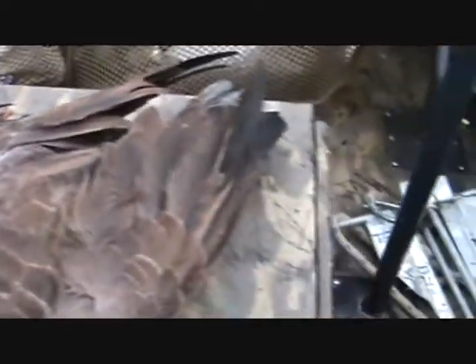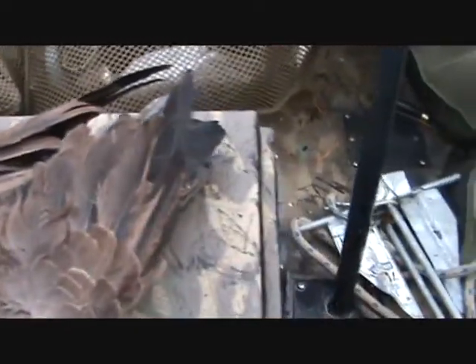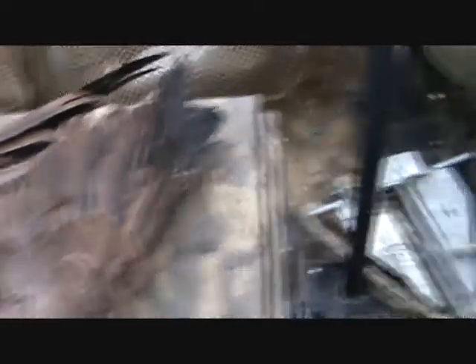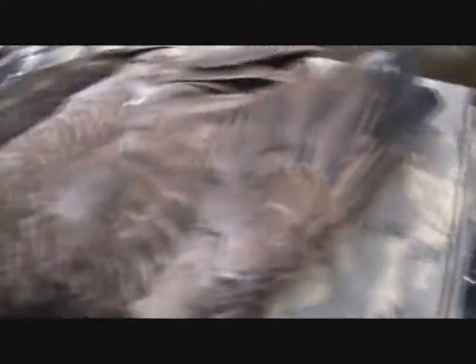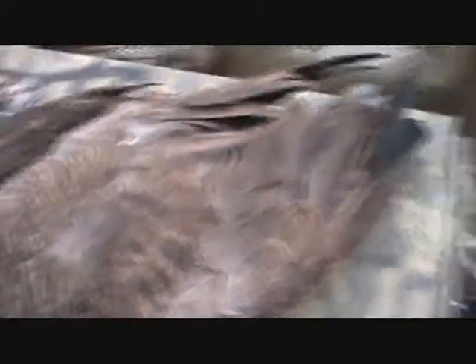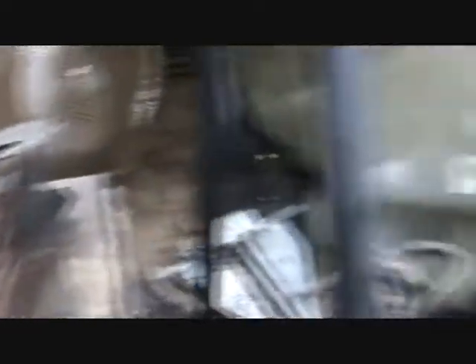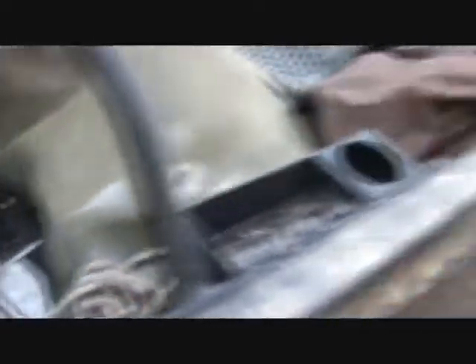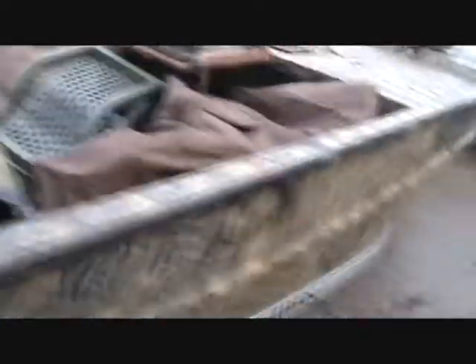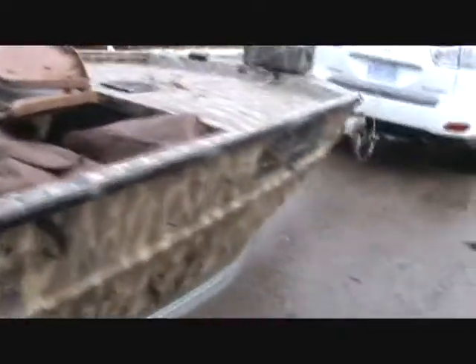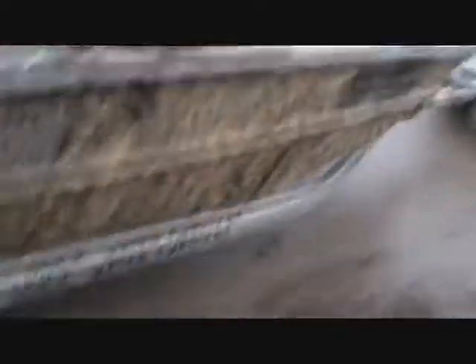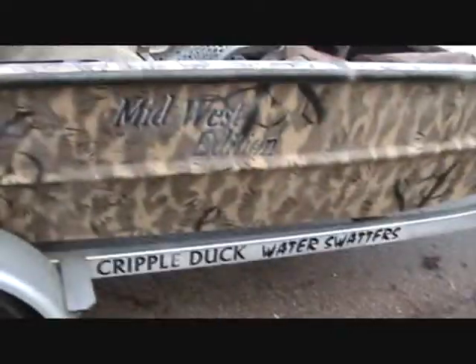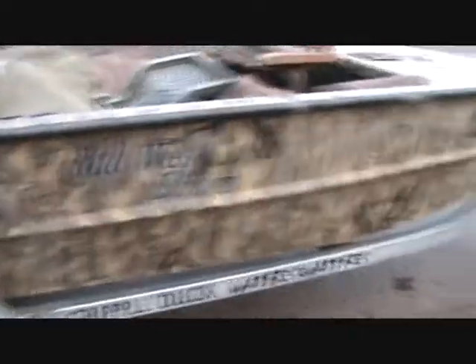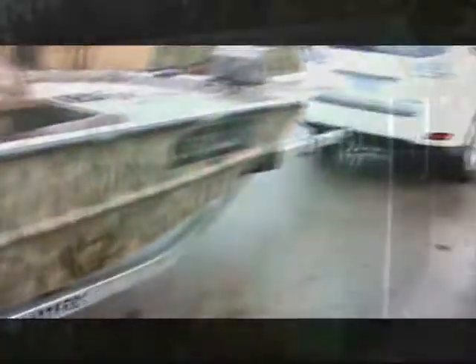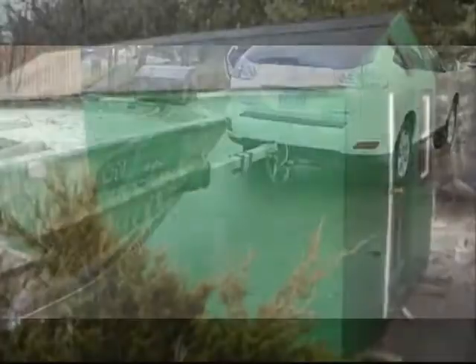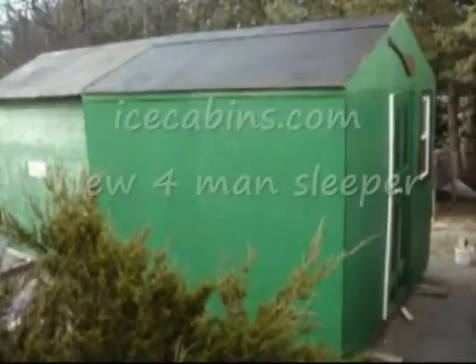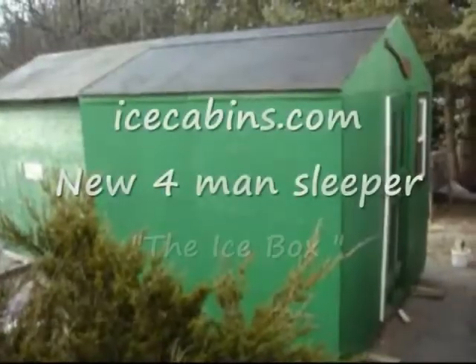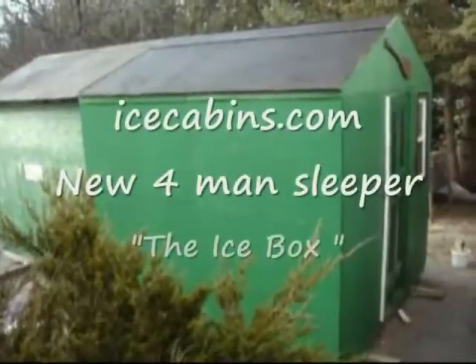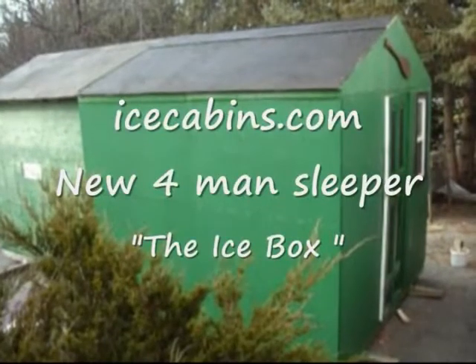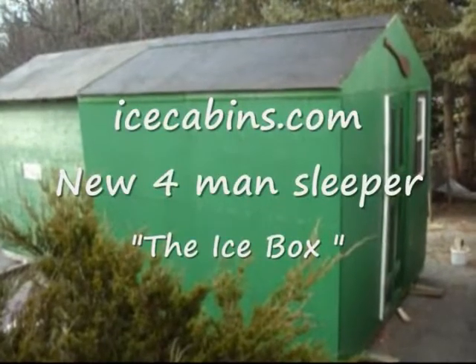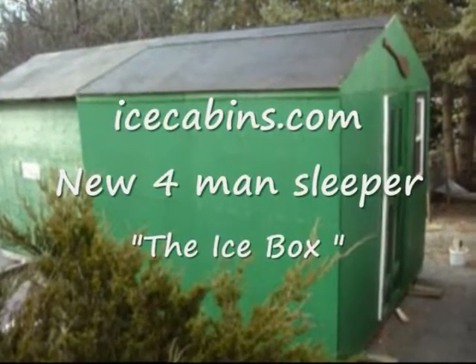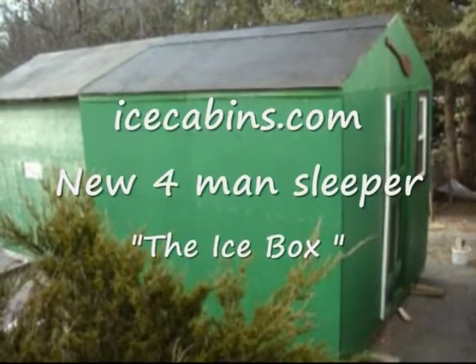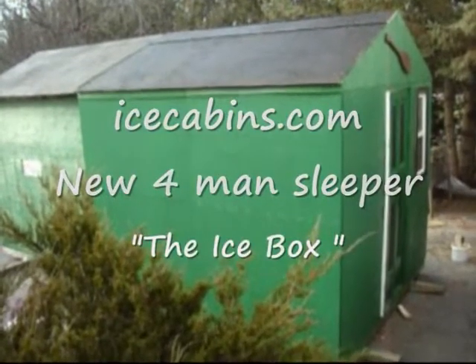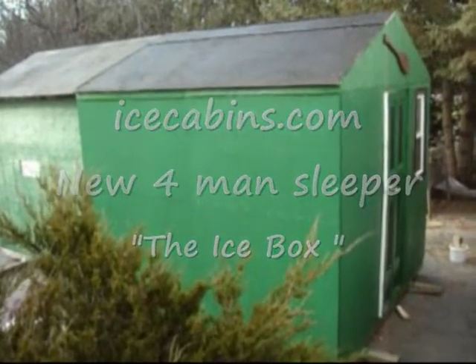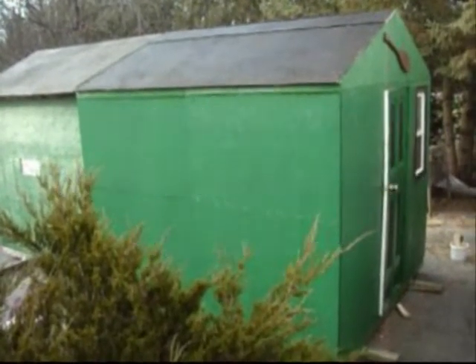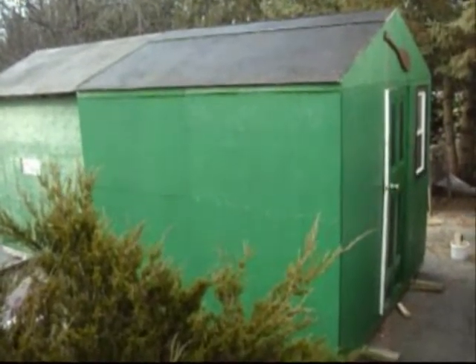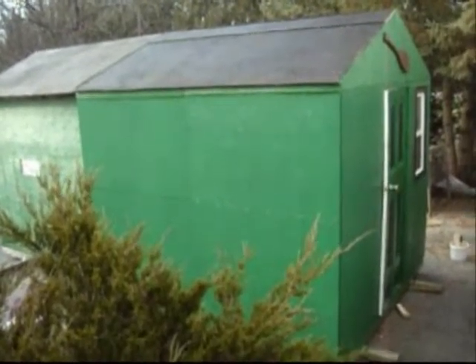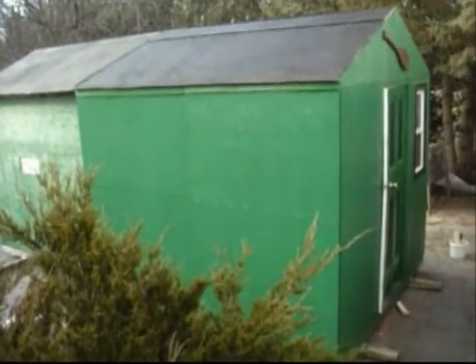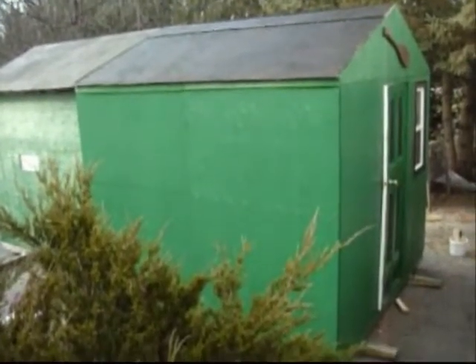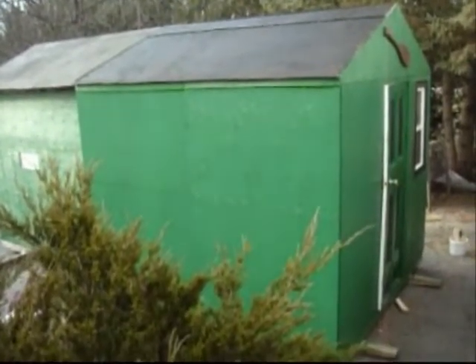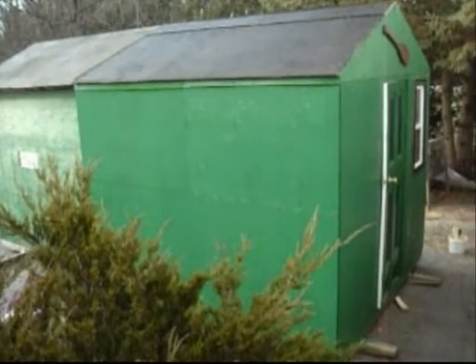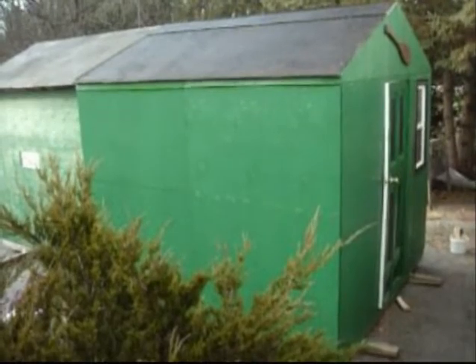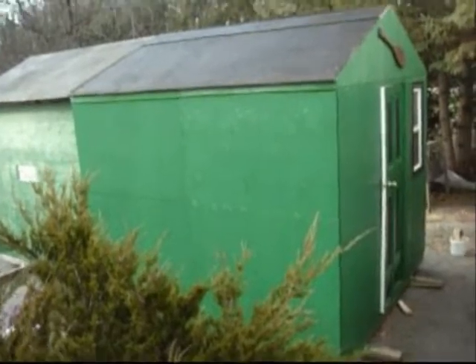Anyway, look at this boat — isn't that a beautiful boat? Now presenting Ice Cabins' newest four-man sleeper: the Ice Box. Let's go have a look at it.